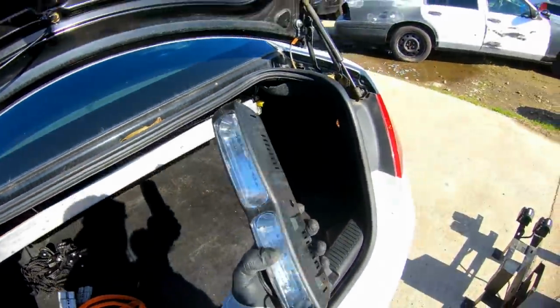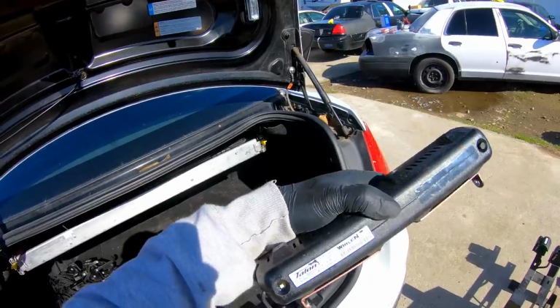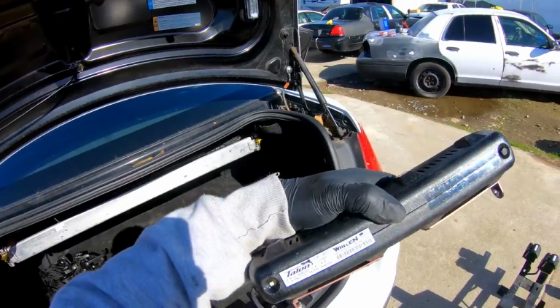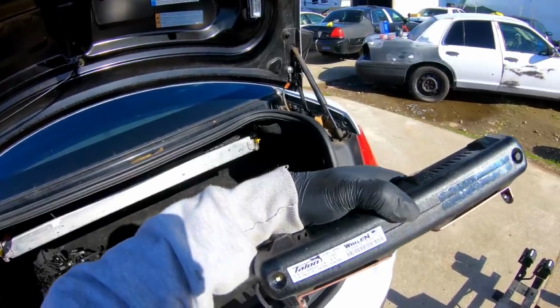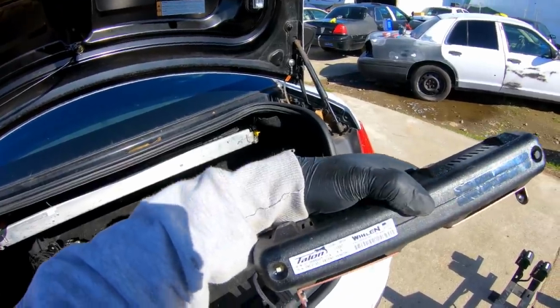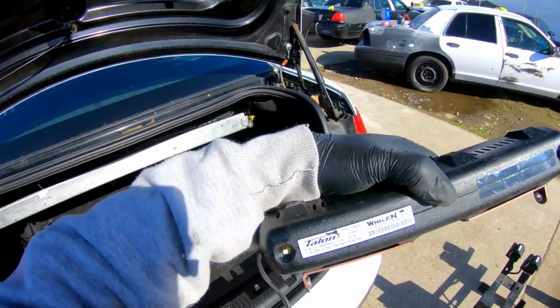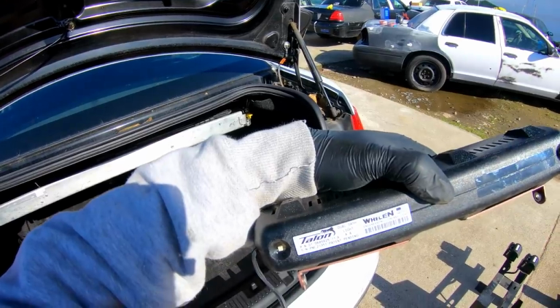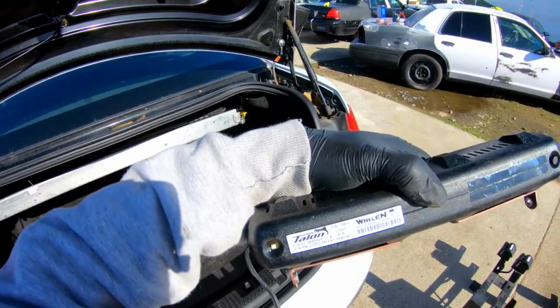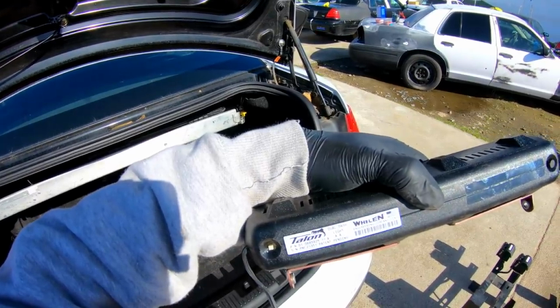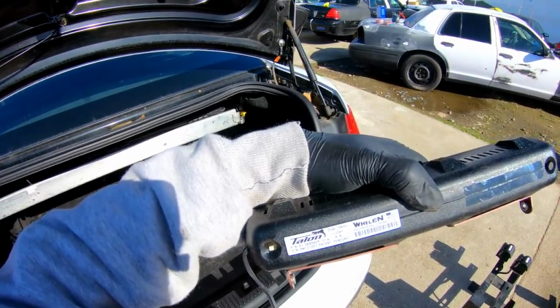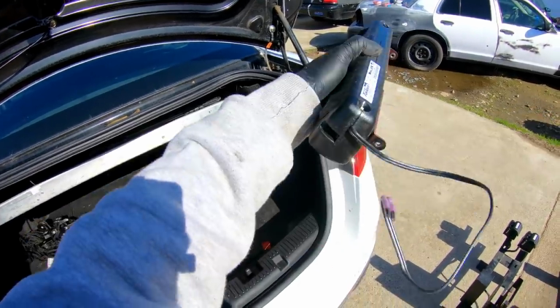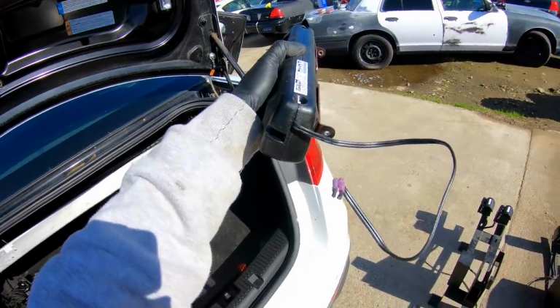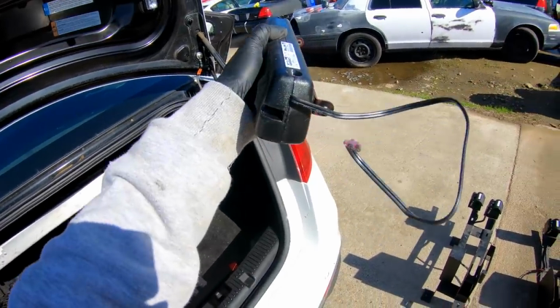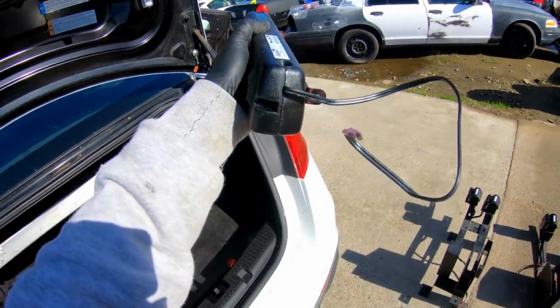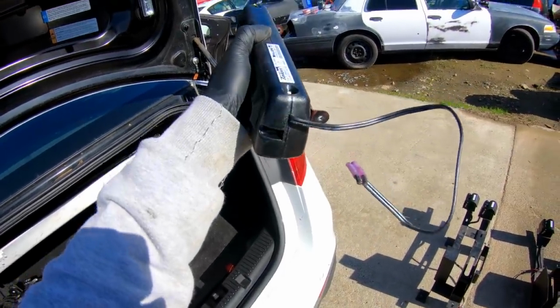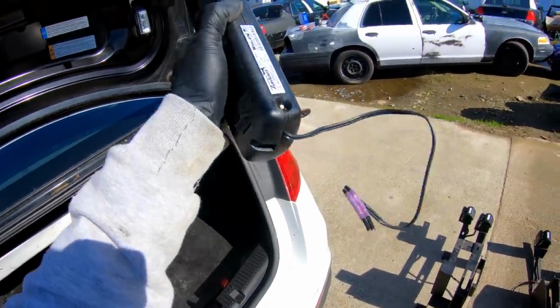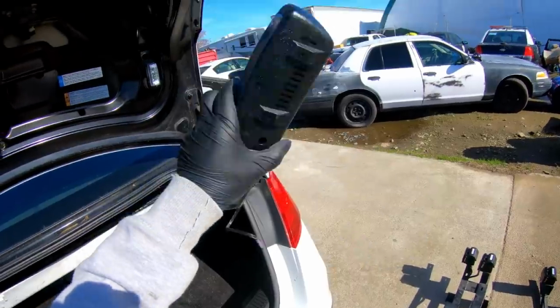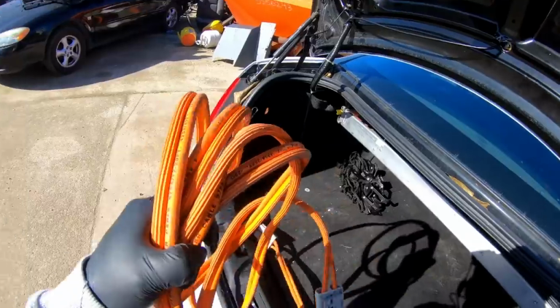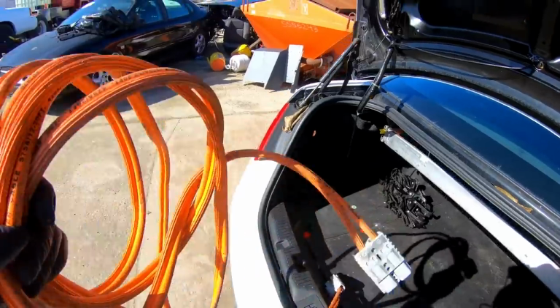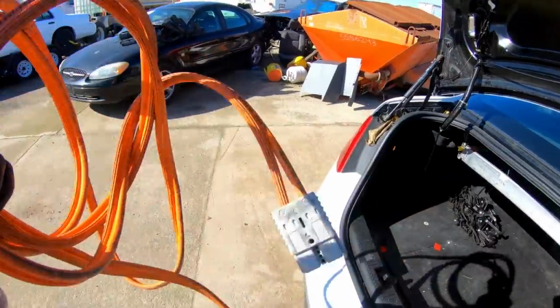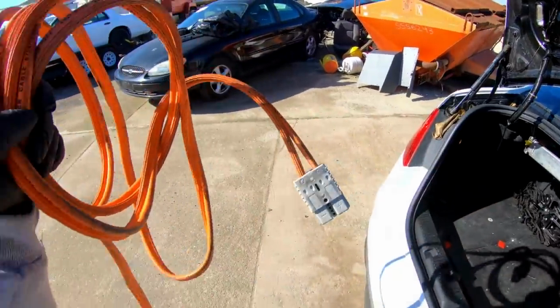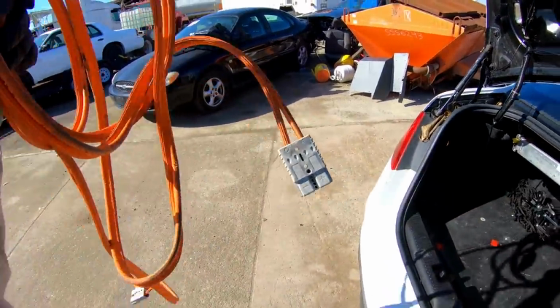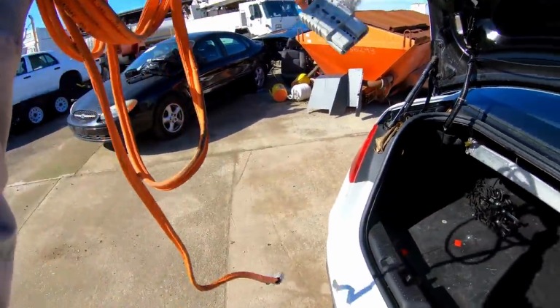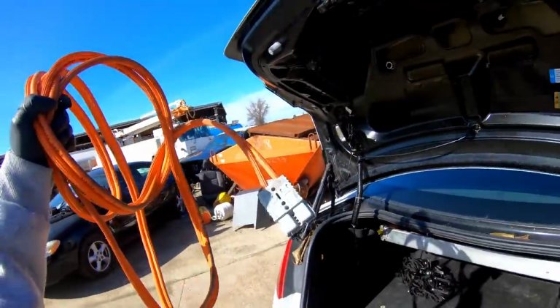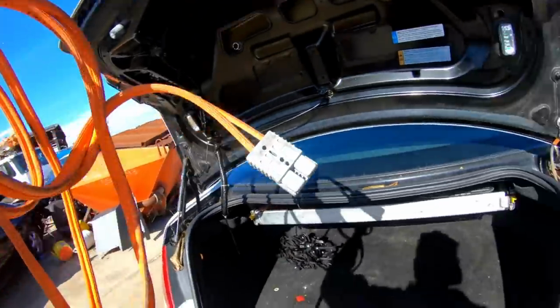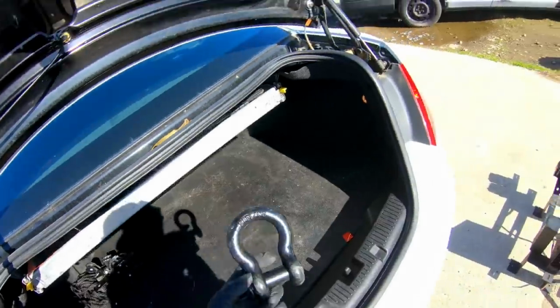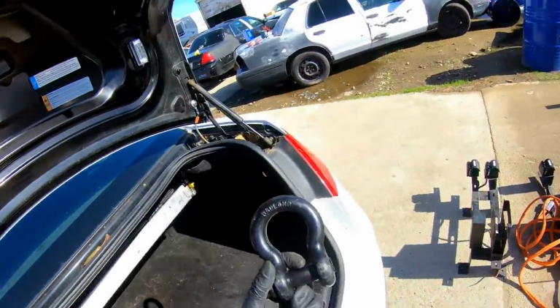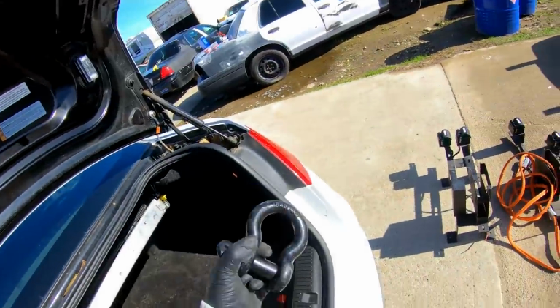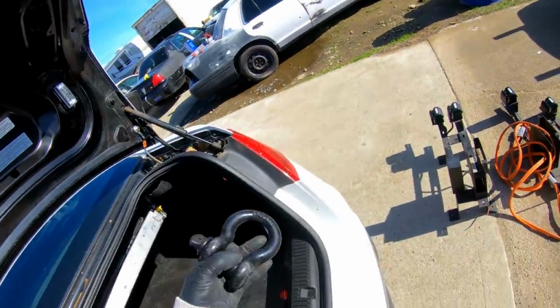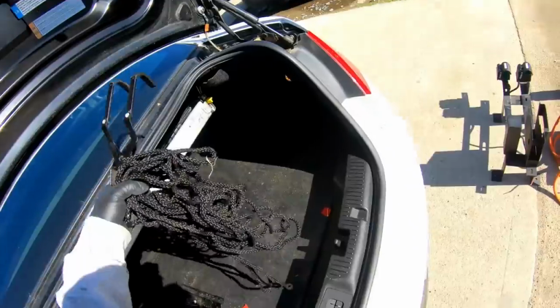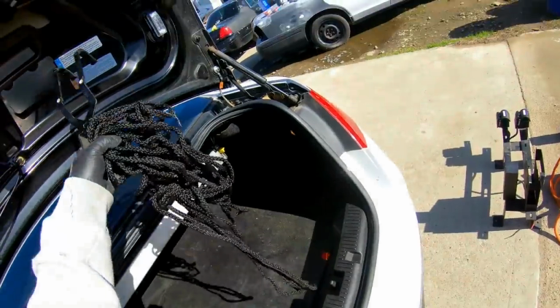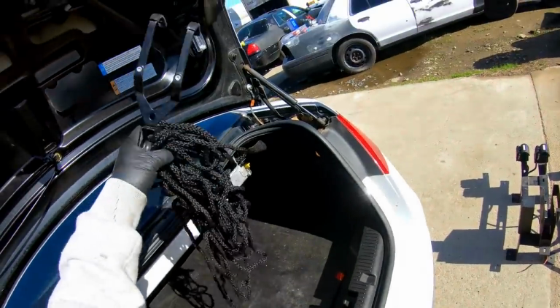That's a Whelen Talon dash light — amber. Sick. Let's cut this up and test it out. These are for jumper cables, and there's some rope.